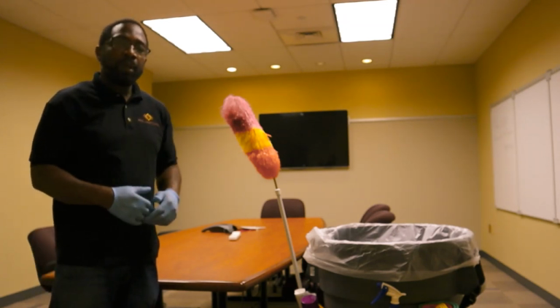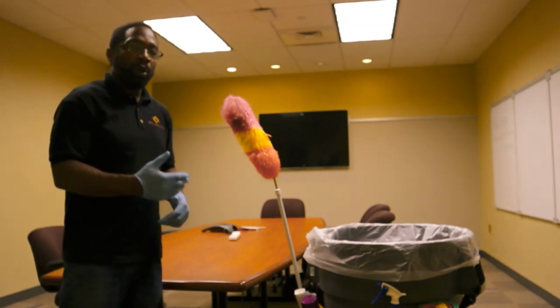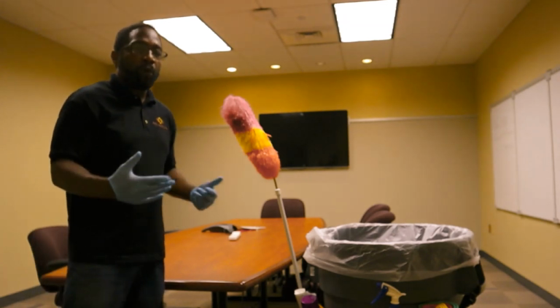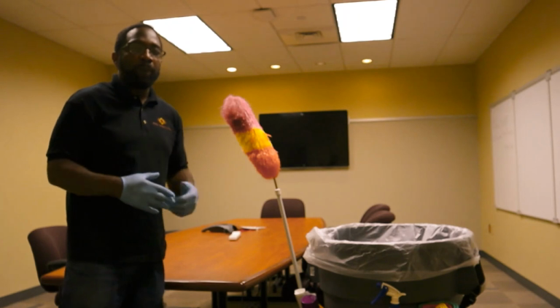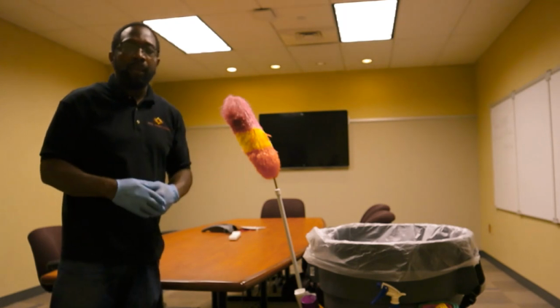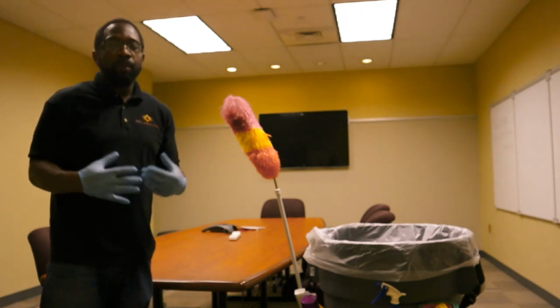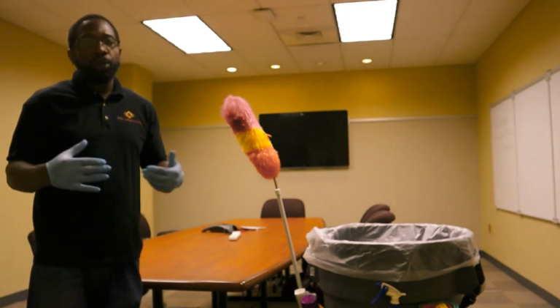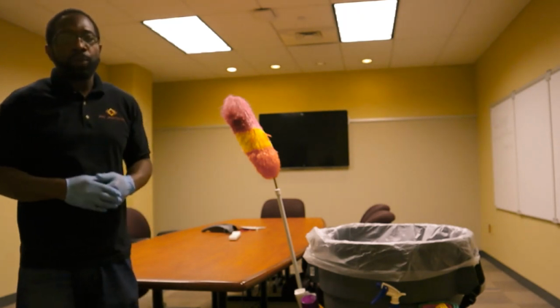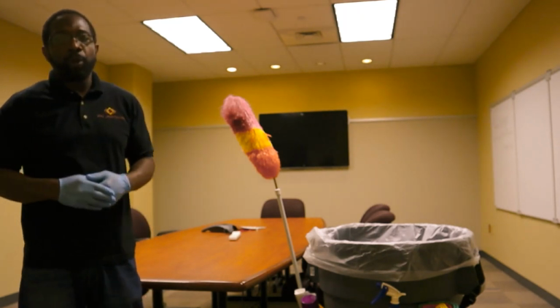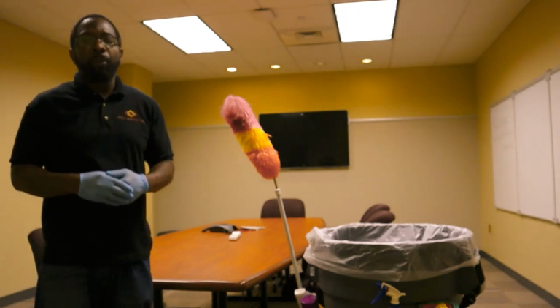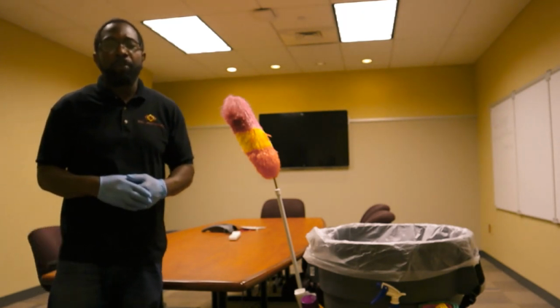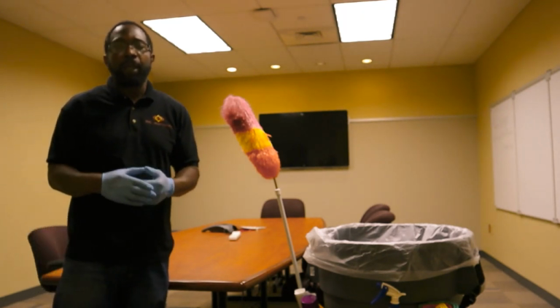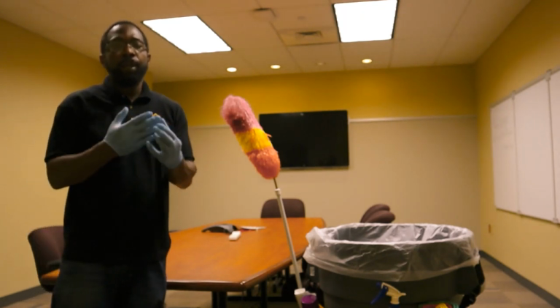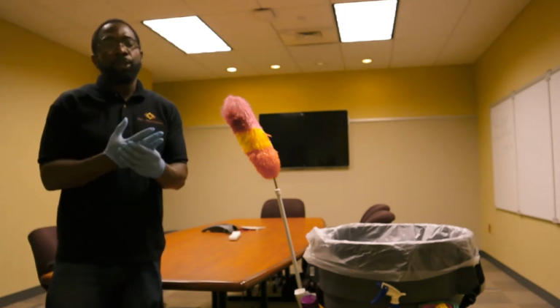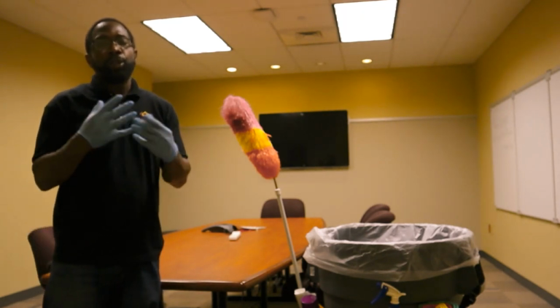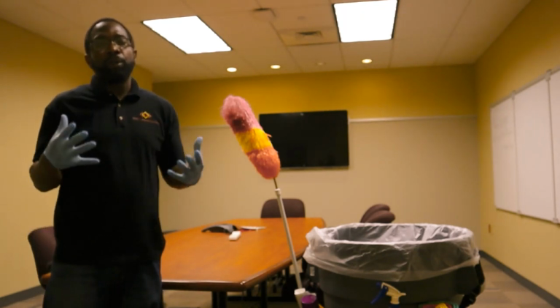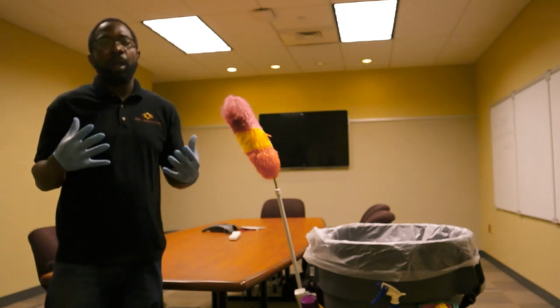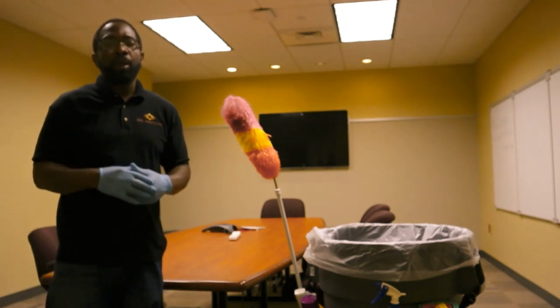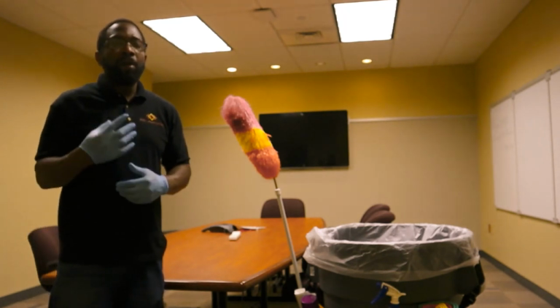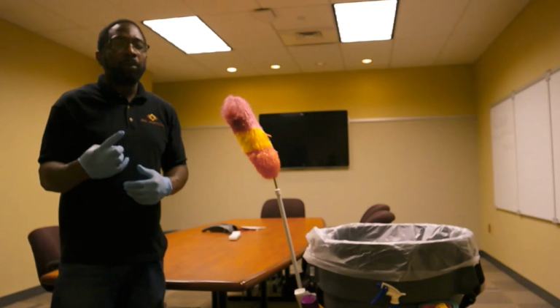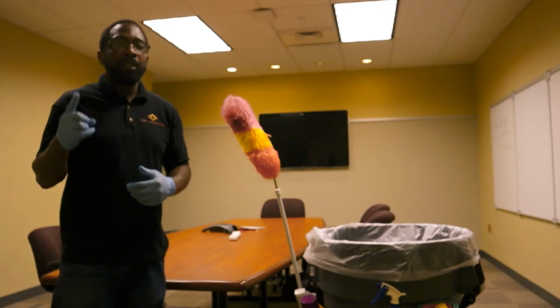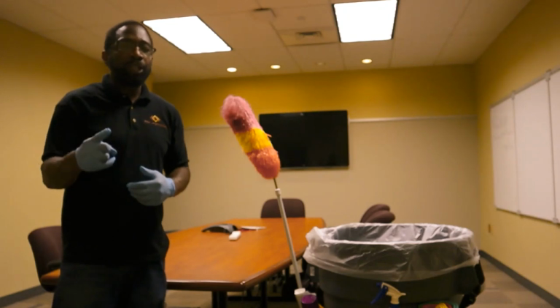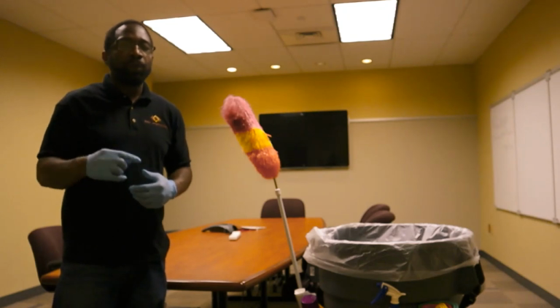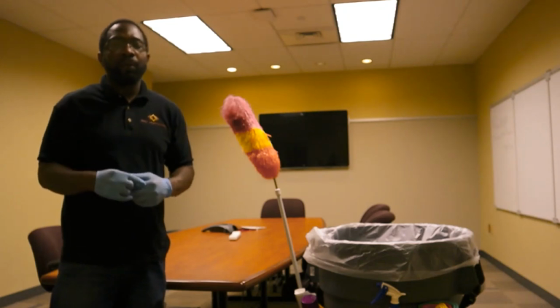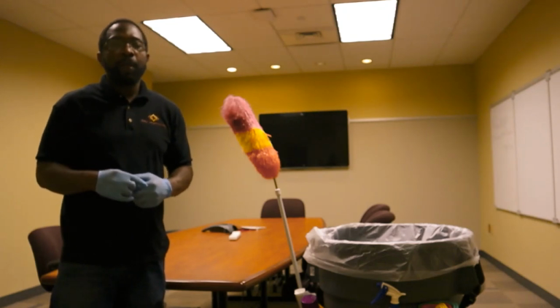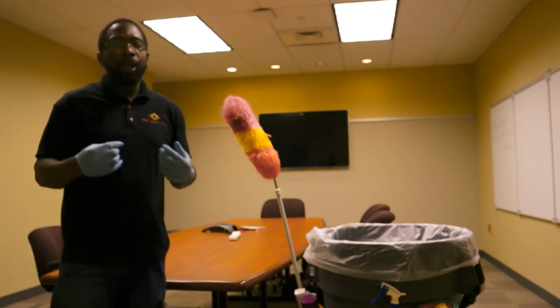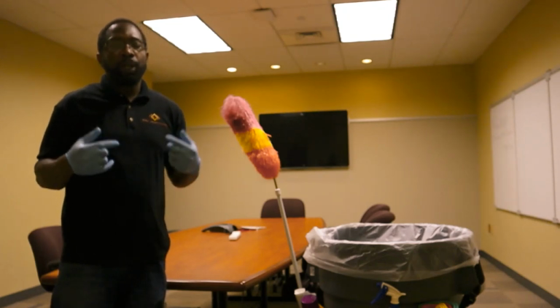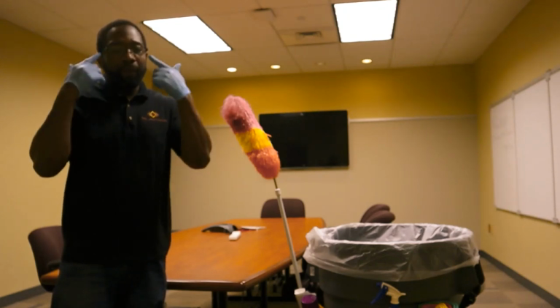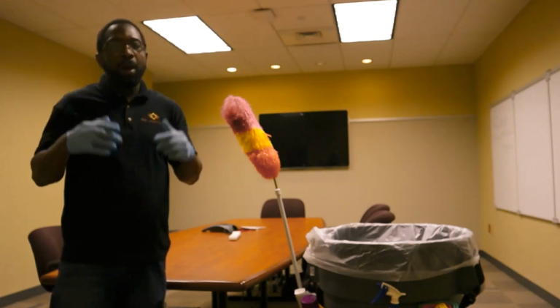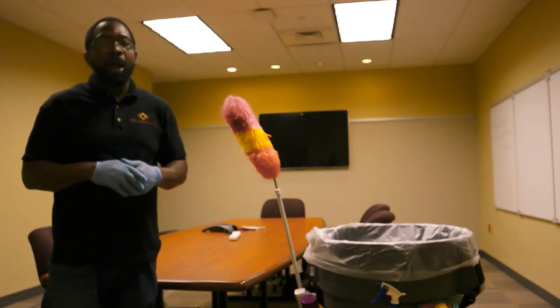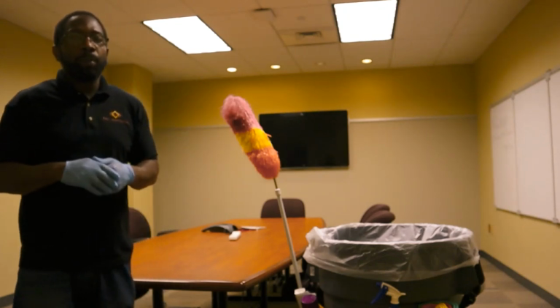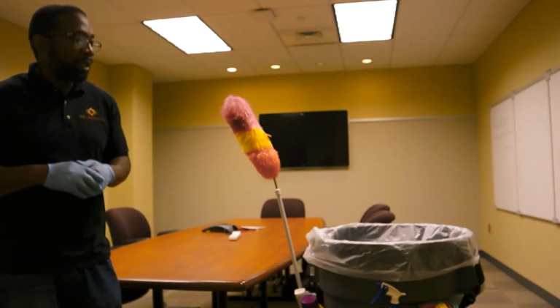Before we begin, make sure that you have your proper PPE — make sure that you have your gloves, preferably nitrile gloves, and make sure that you have your proper eyewear protection.